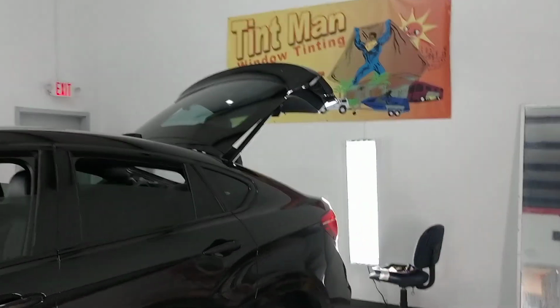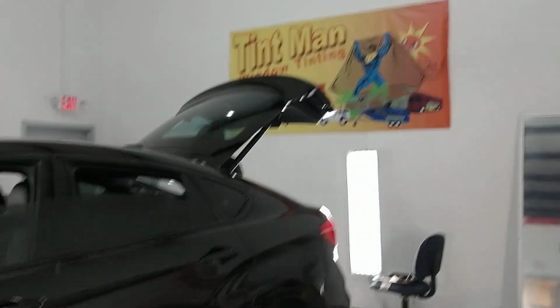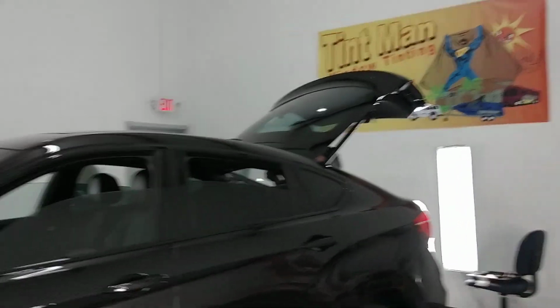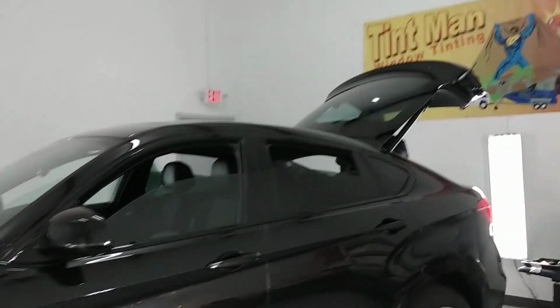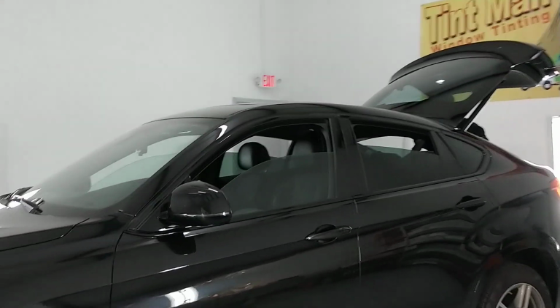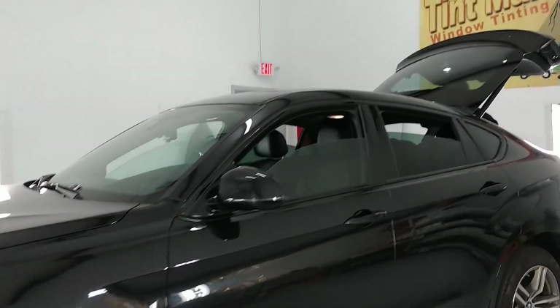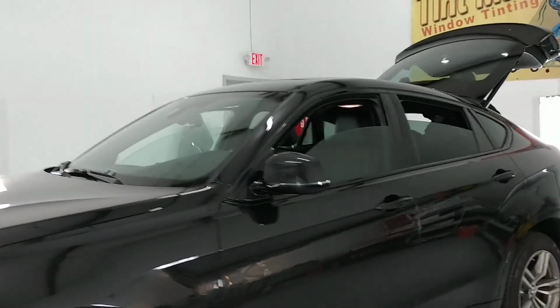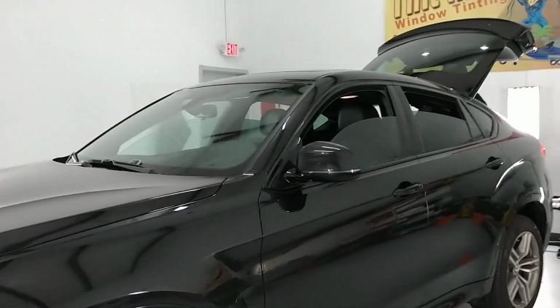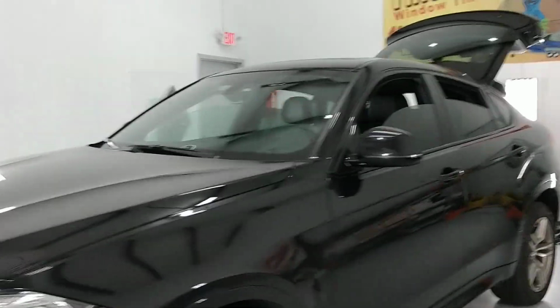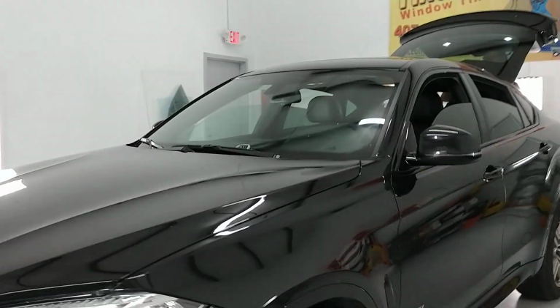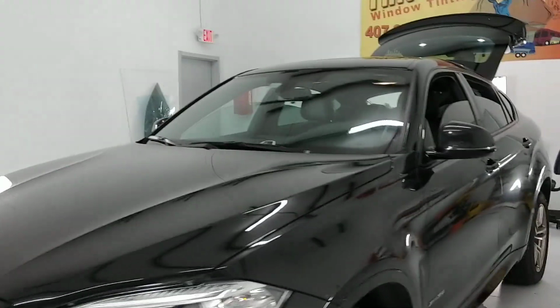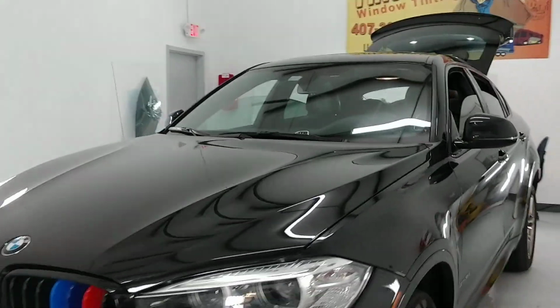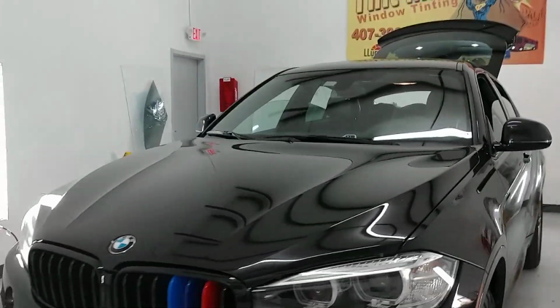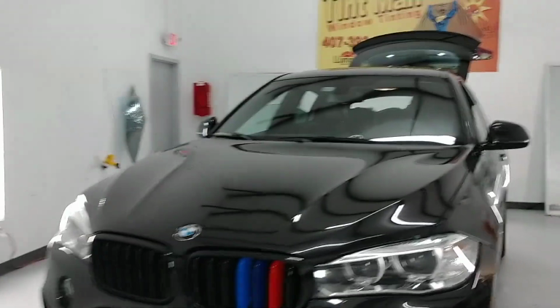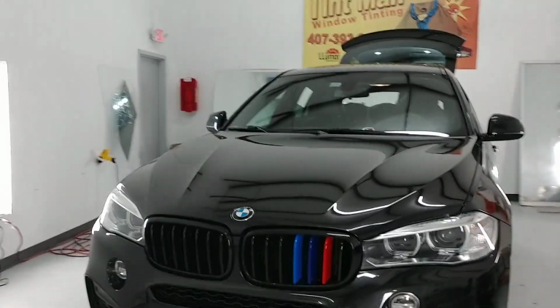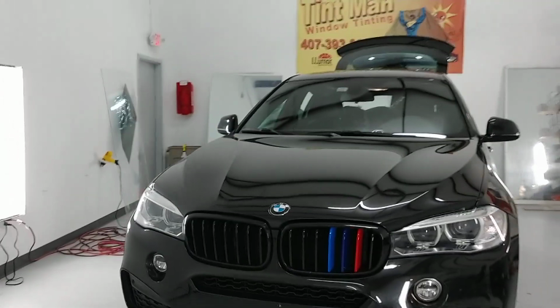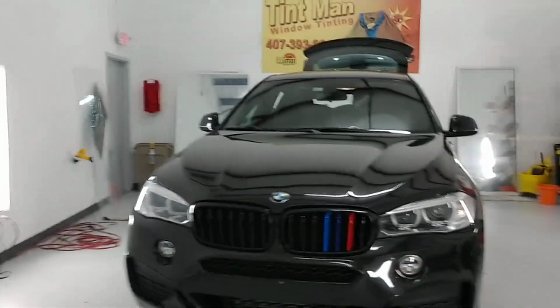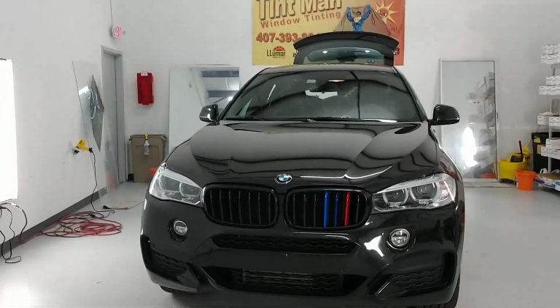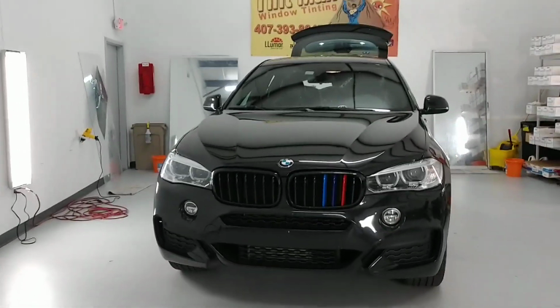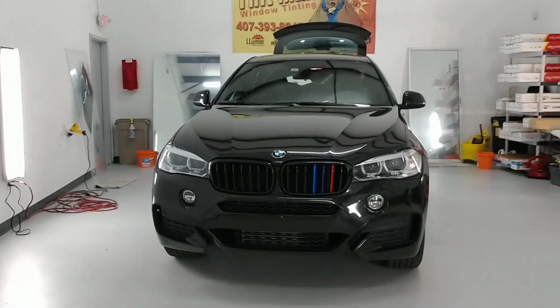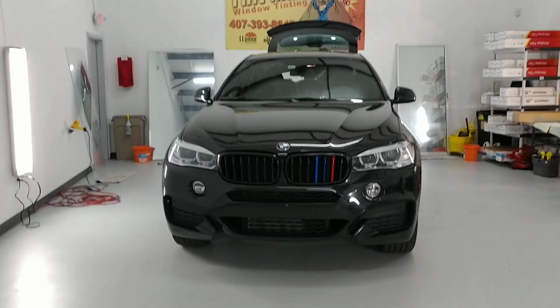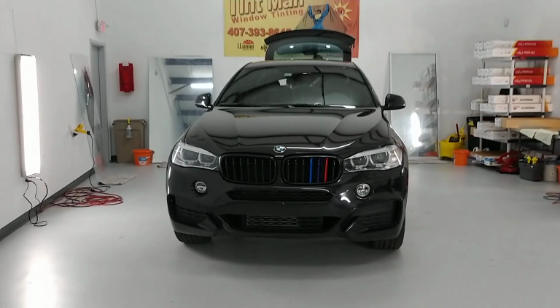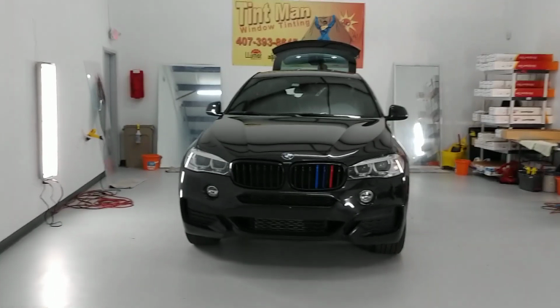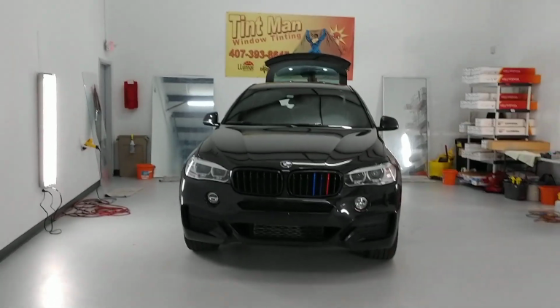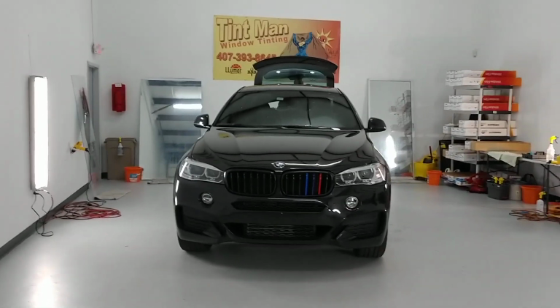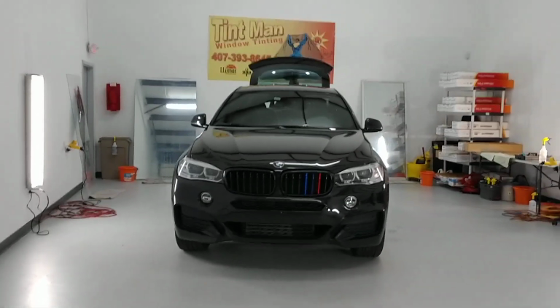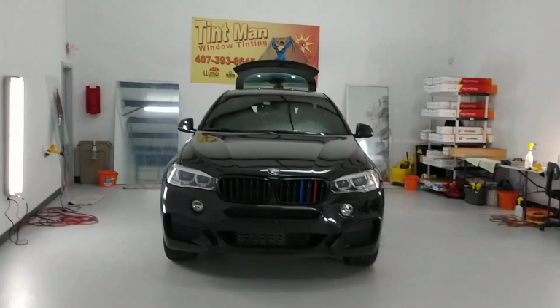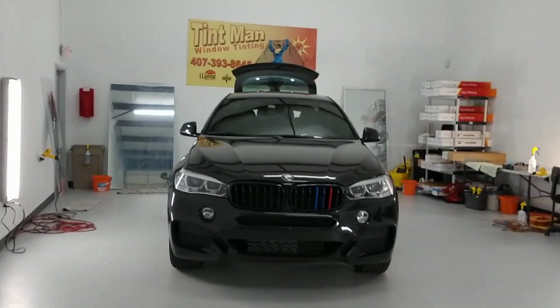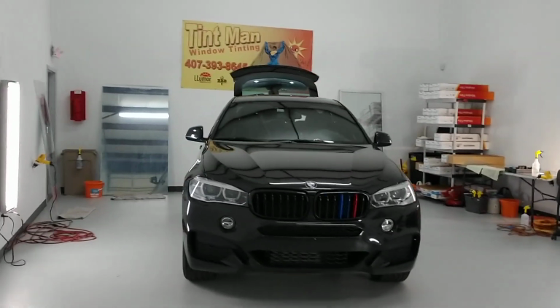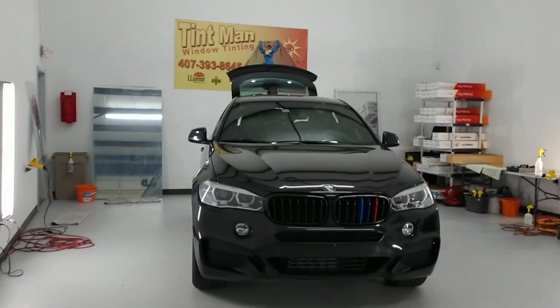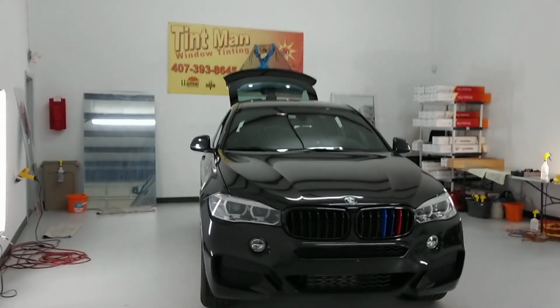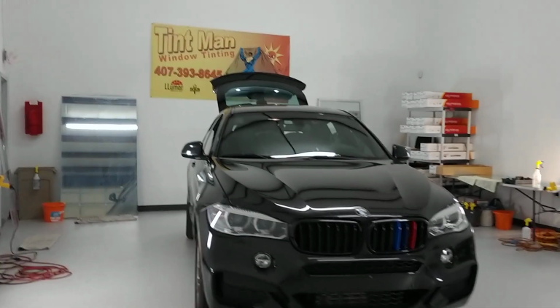For more information about our window tinting services and other window film experiments that we do, check us out on YouTube at Tint Man Window Tinting Longwood, or just go to TintManFL.com.